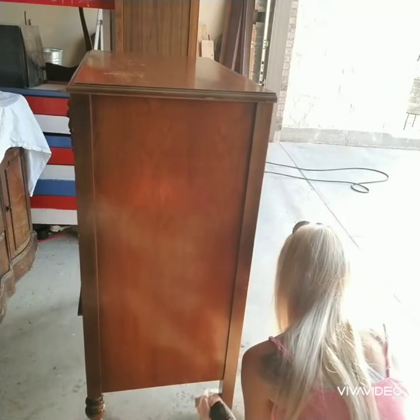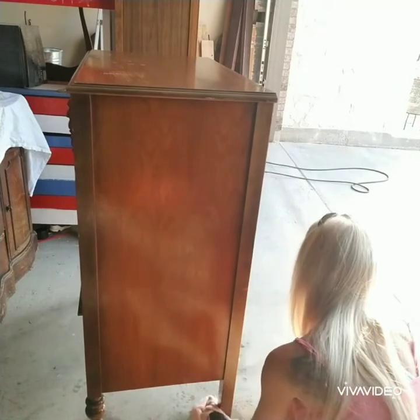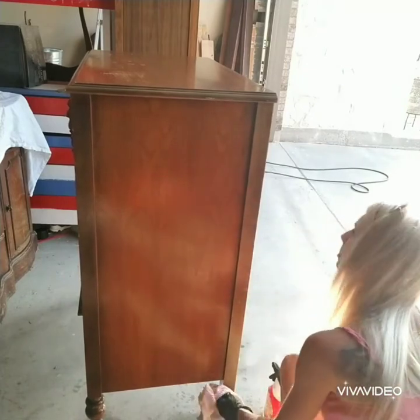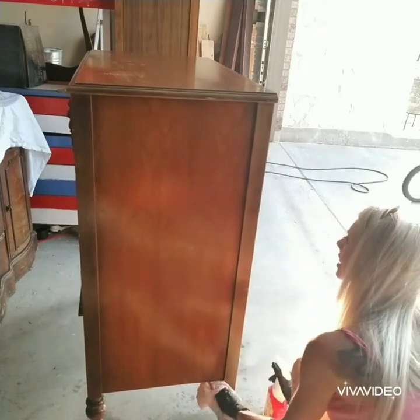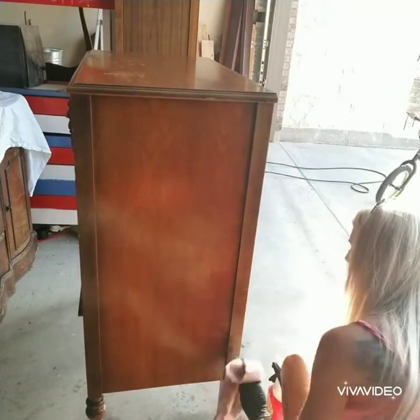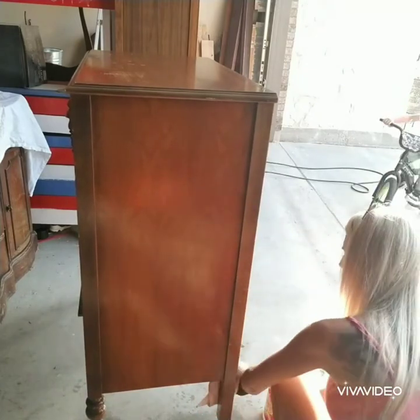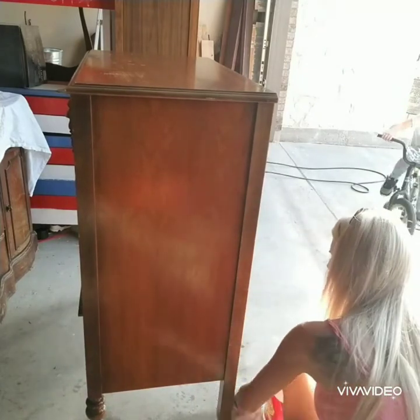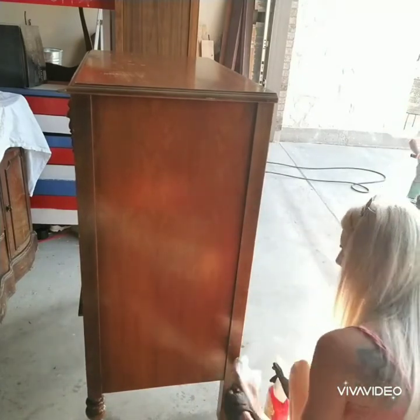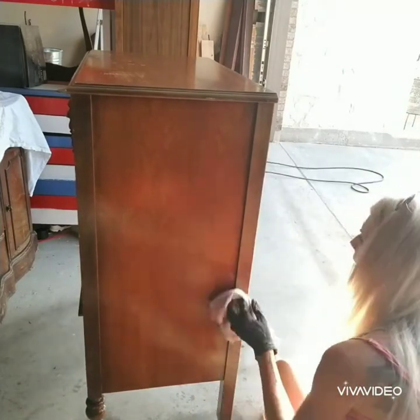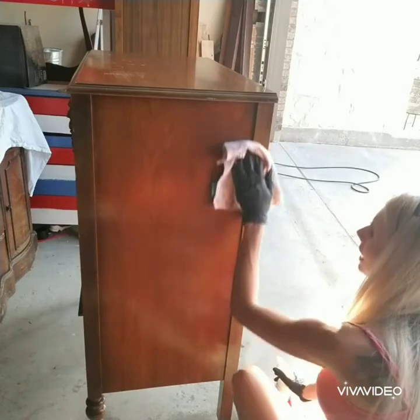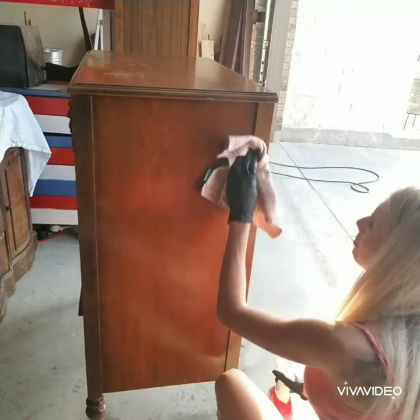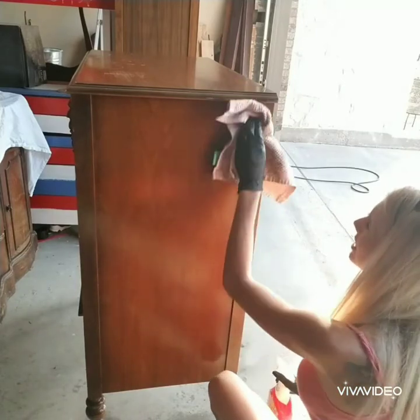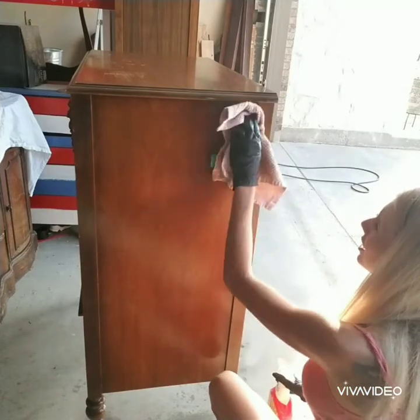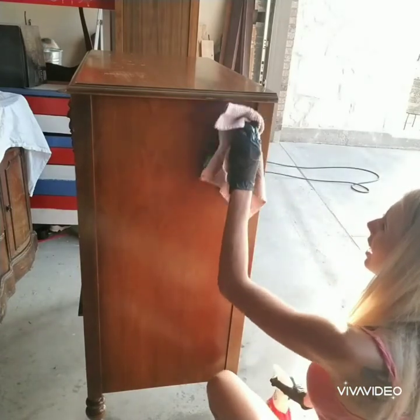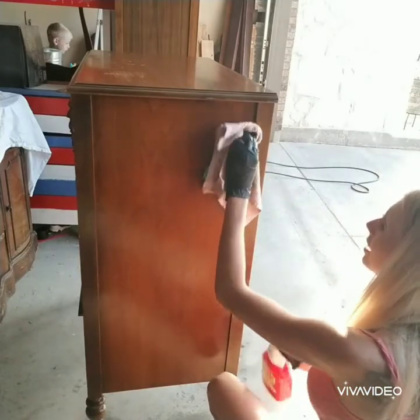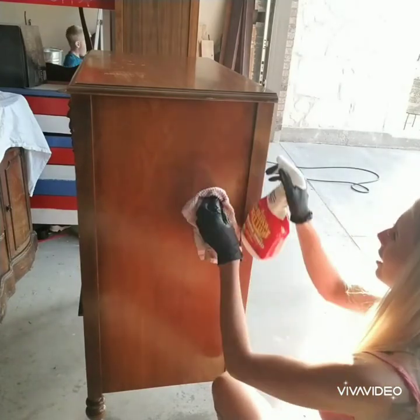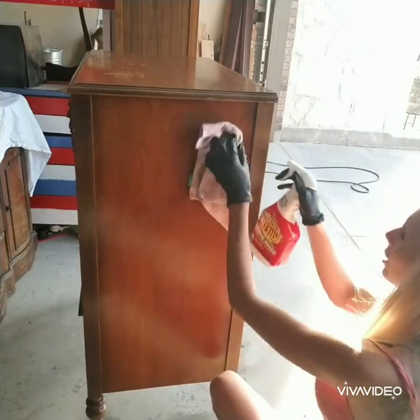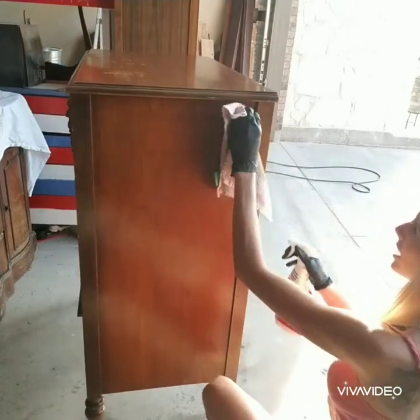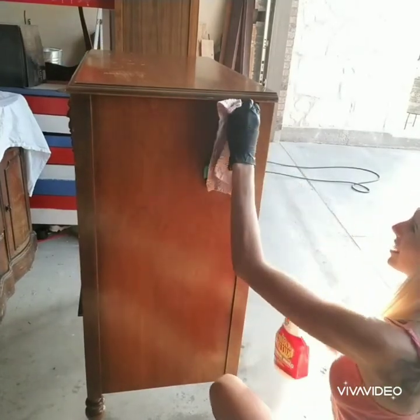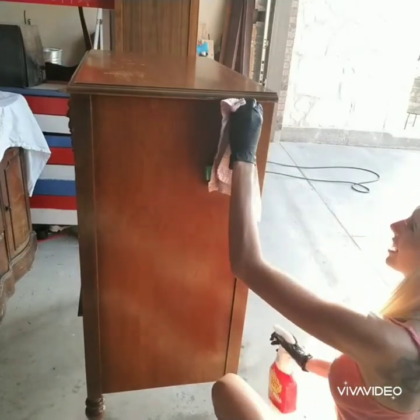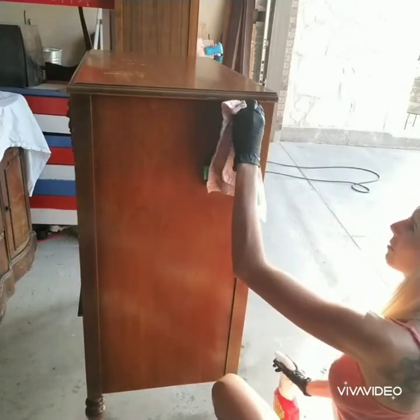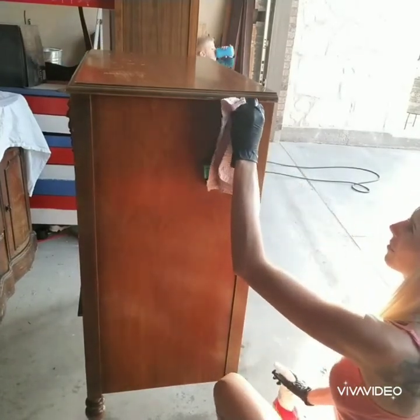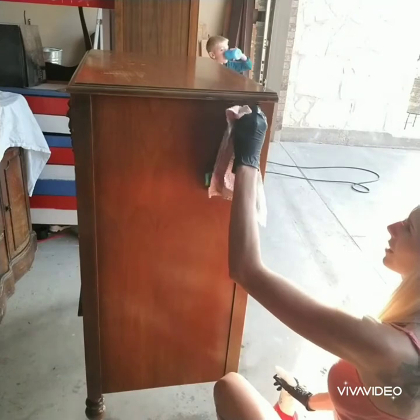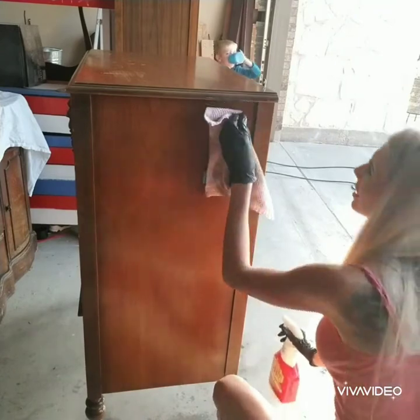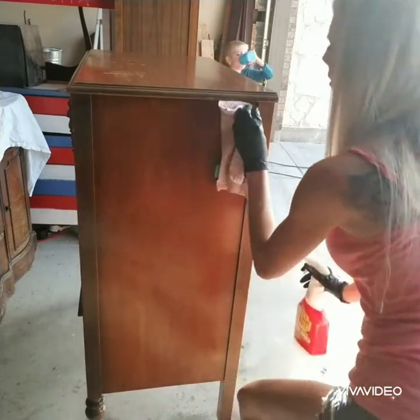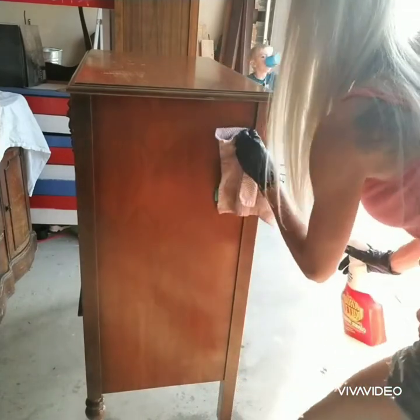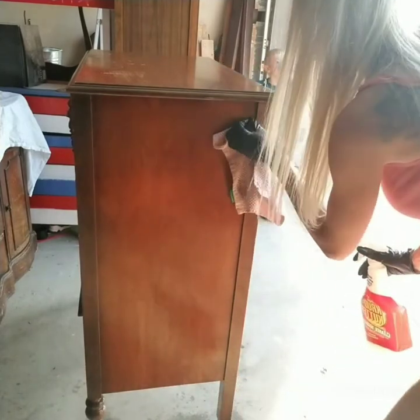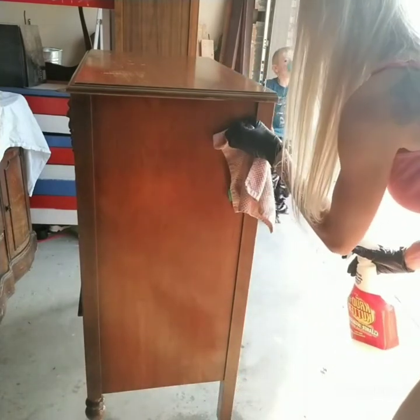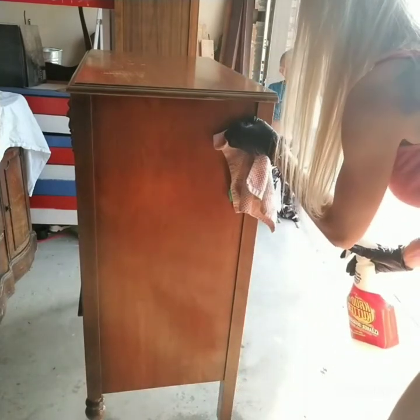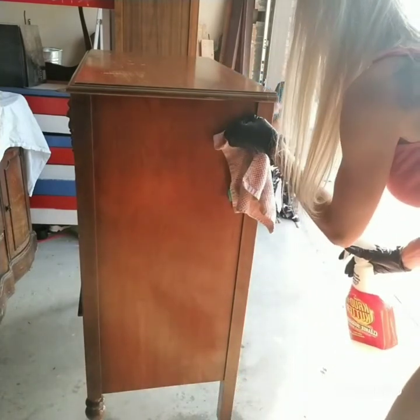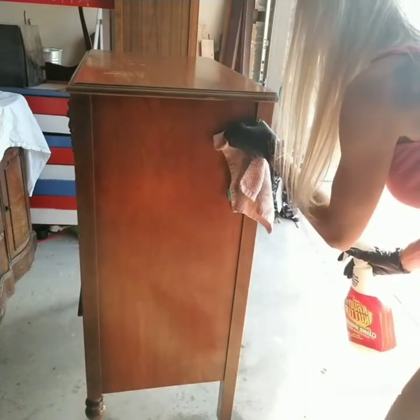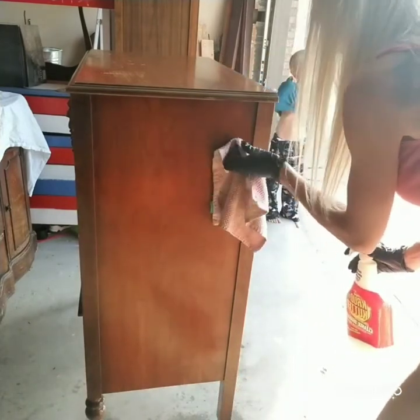The back of this piece is not finished and I don't think I'll paint it, but I would always clean it regardless. There's something stuck on it here — I may have to grab a scour pad and see if I can scrub that off. But yeah, even an unfinished back gets a wipe-down.